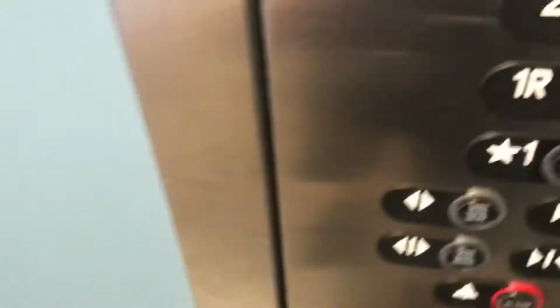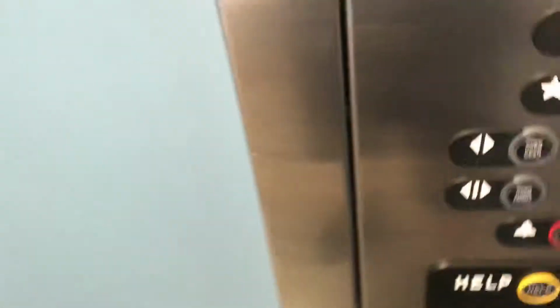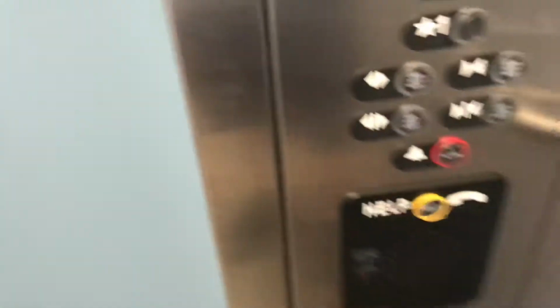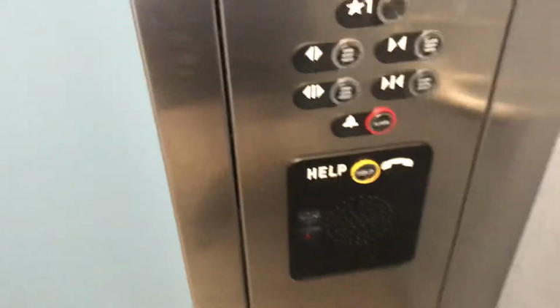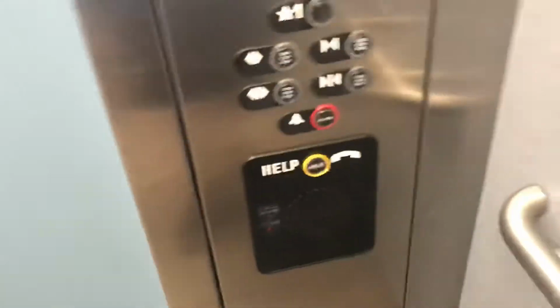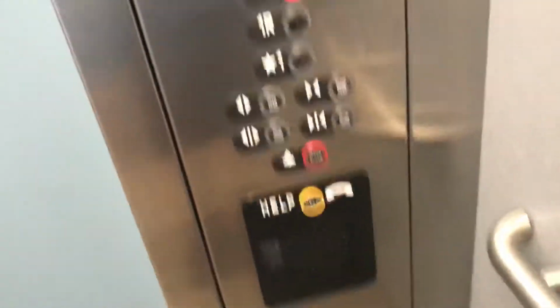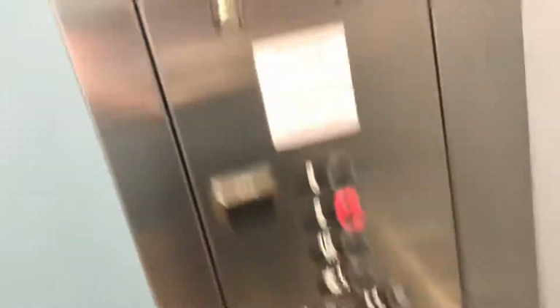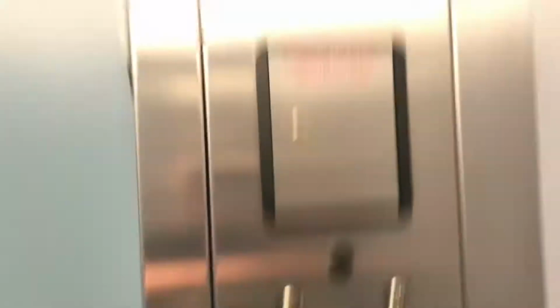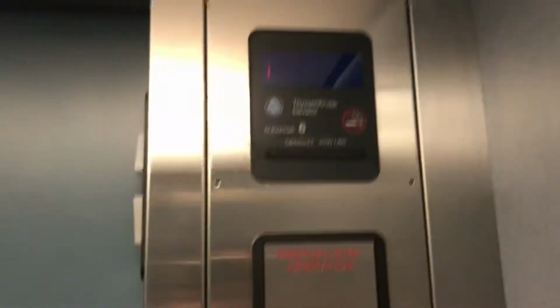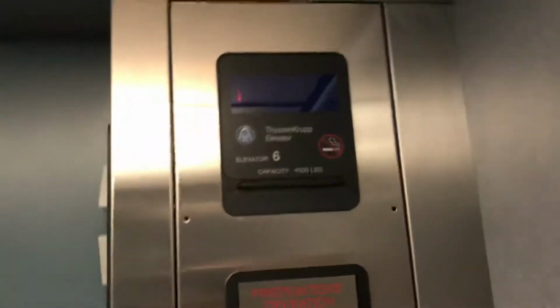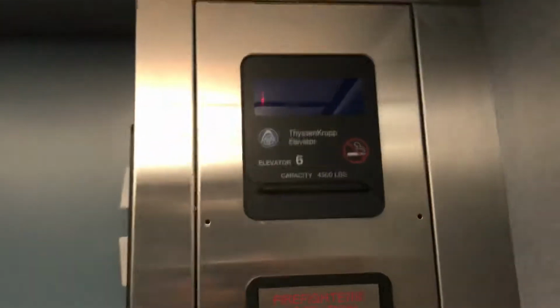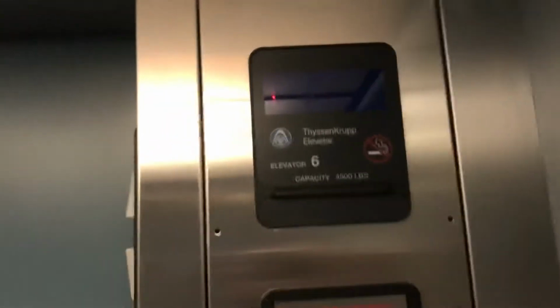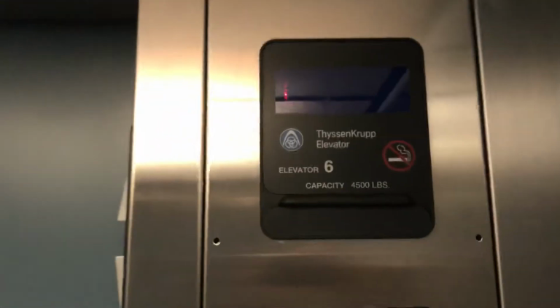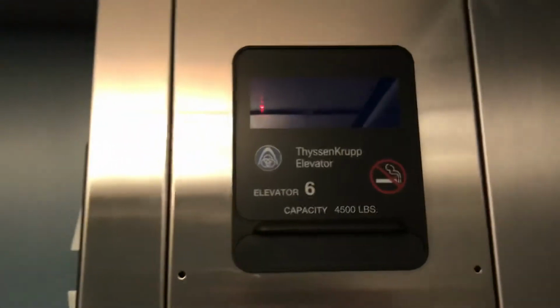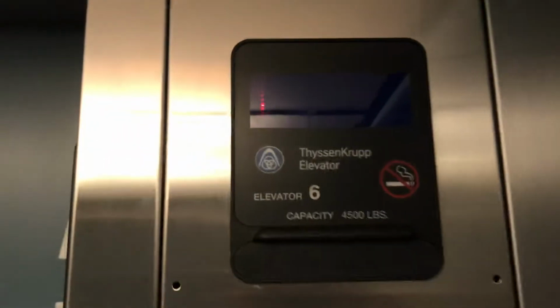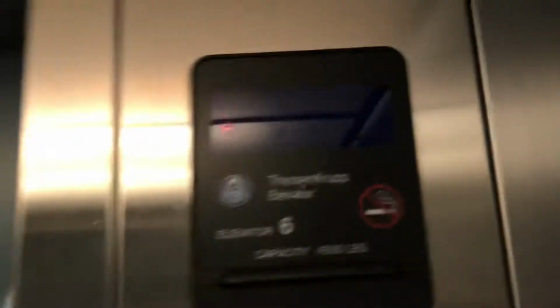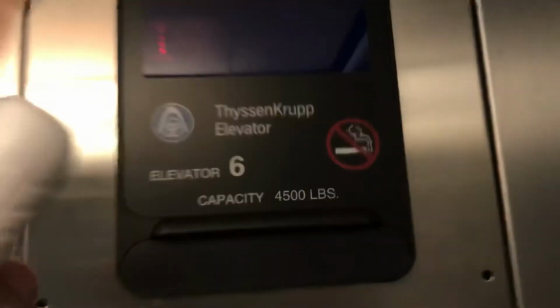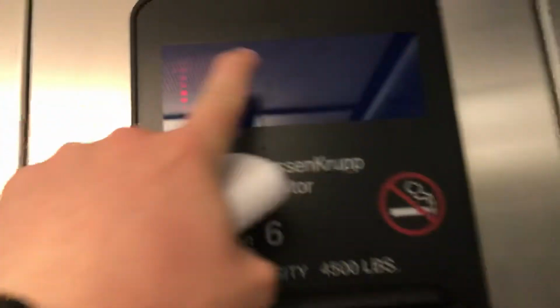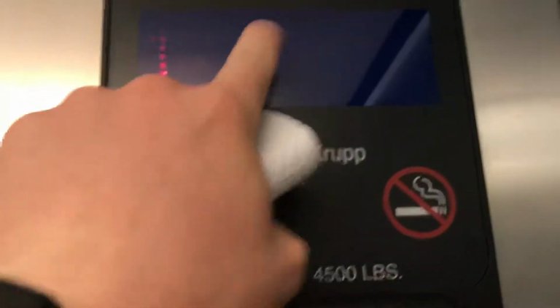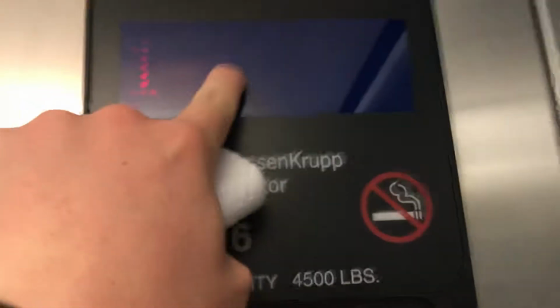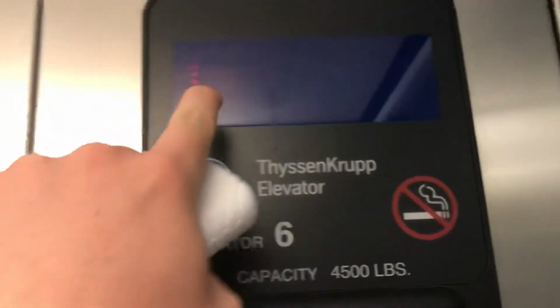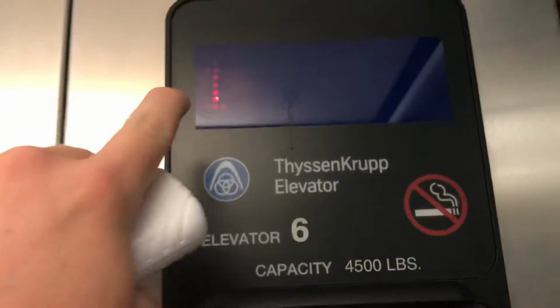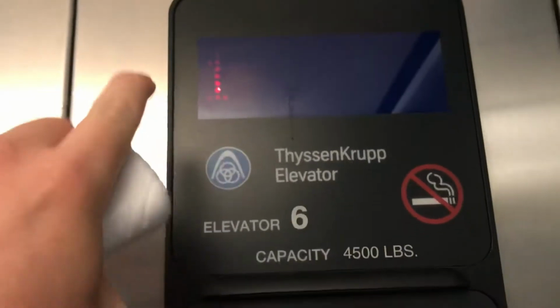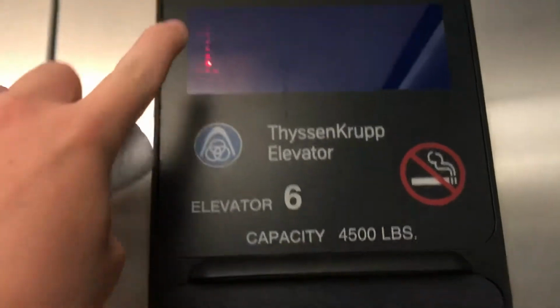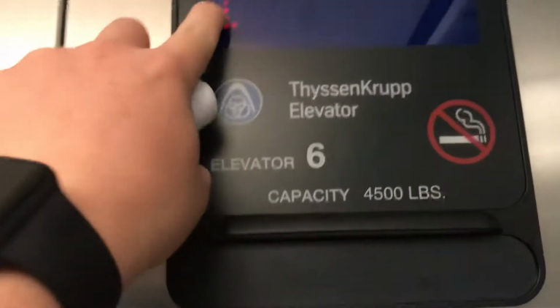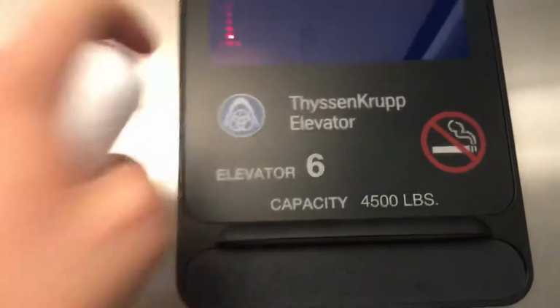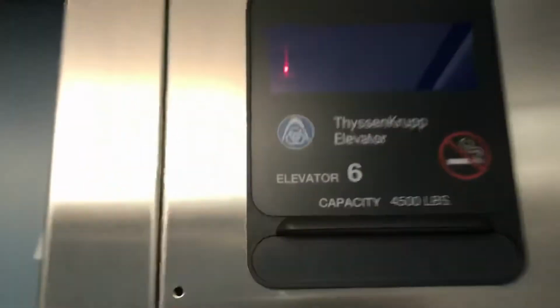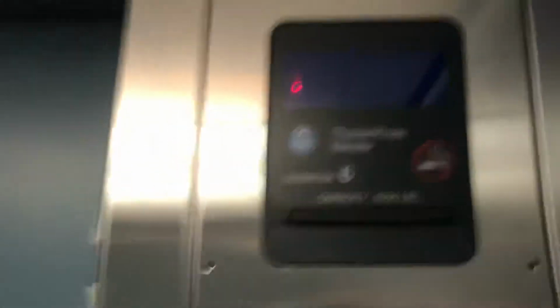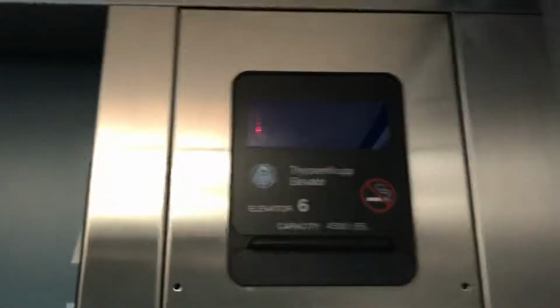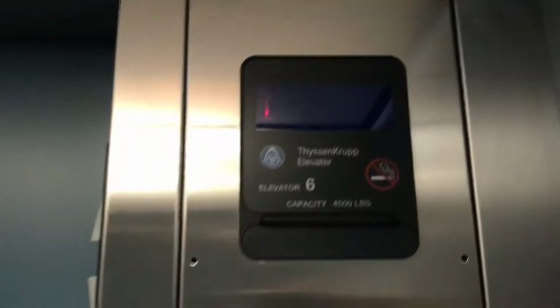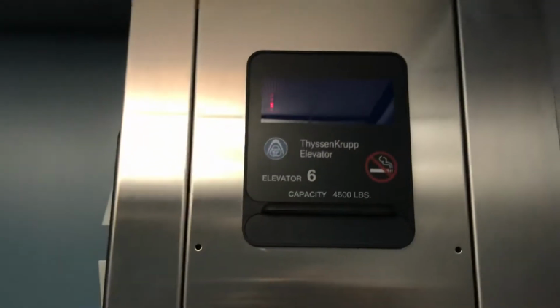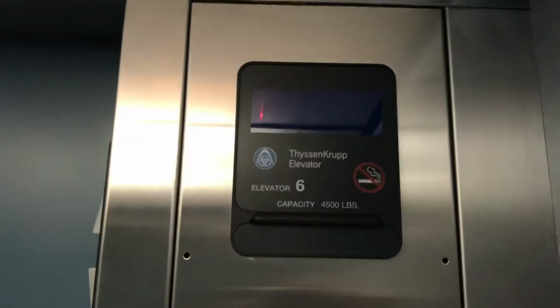I need to show you something interesting. It's a rat indicator — it's a TK Aurora.